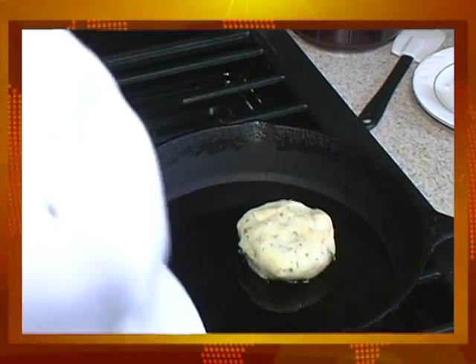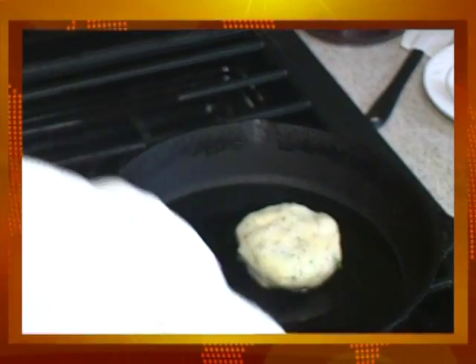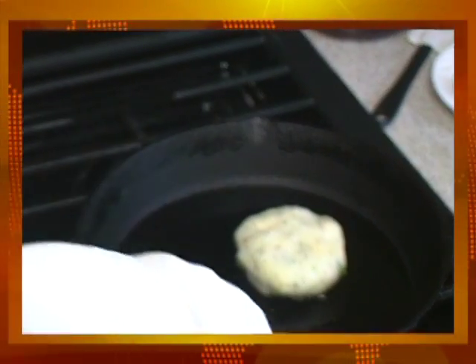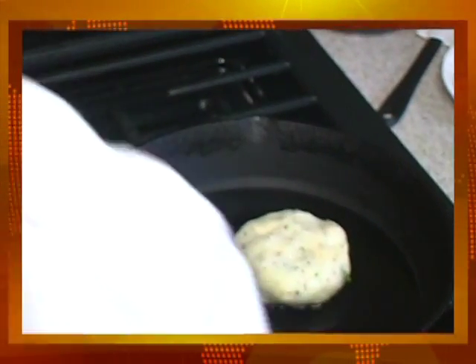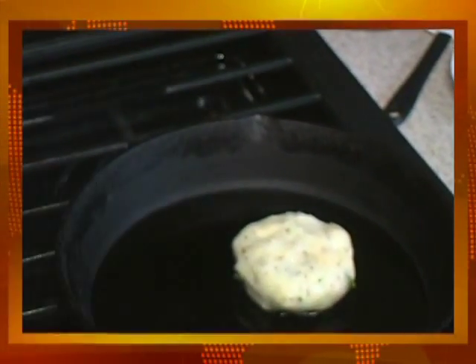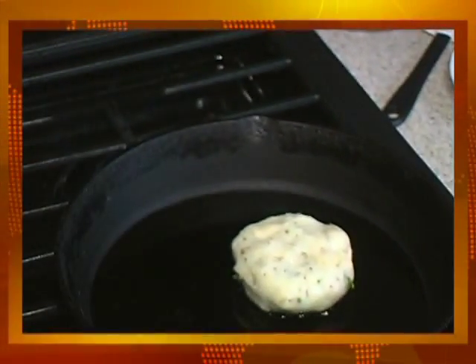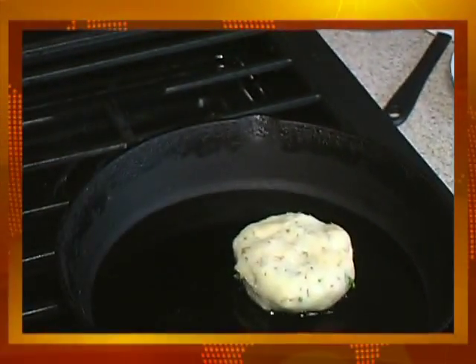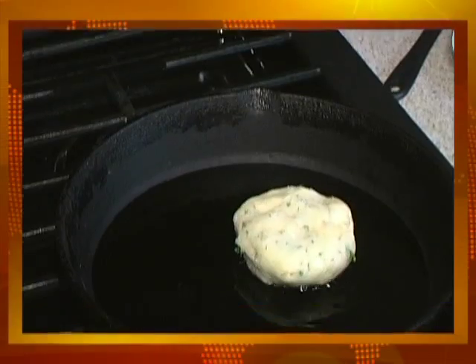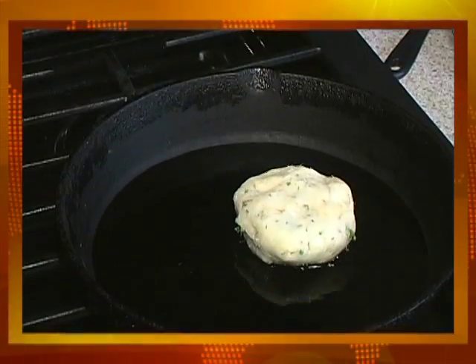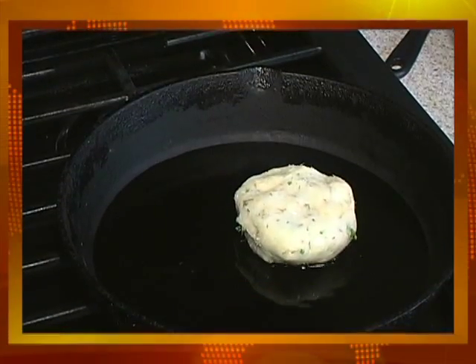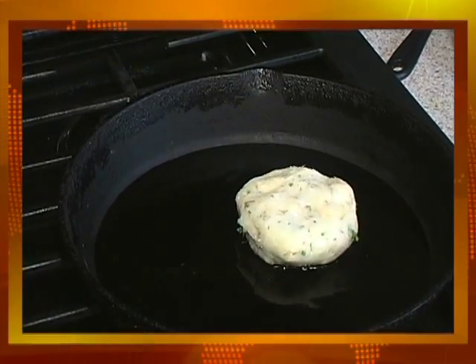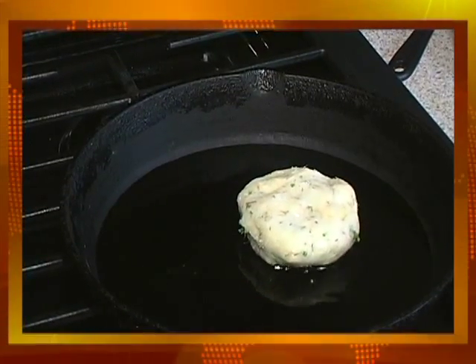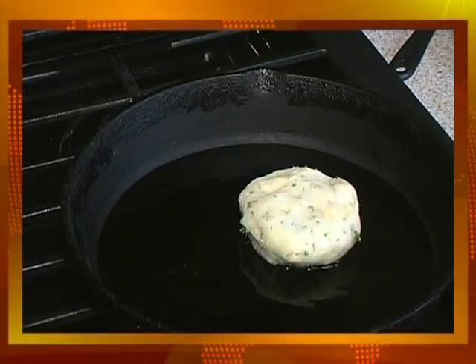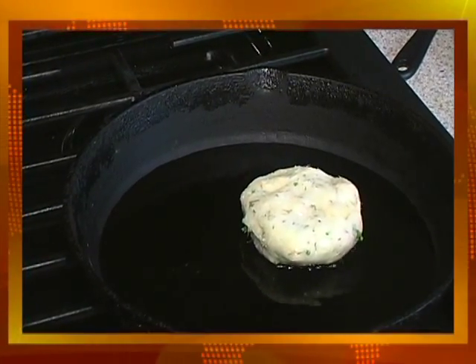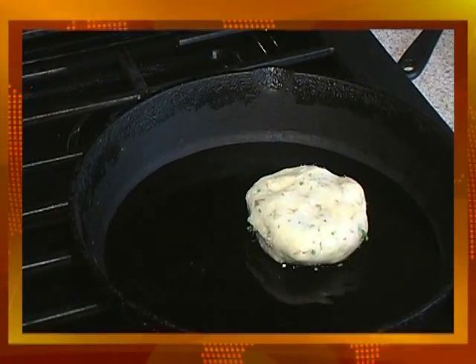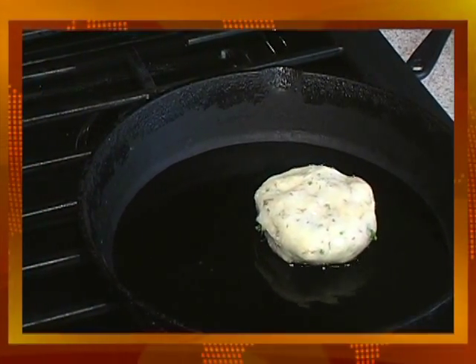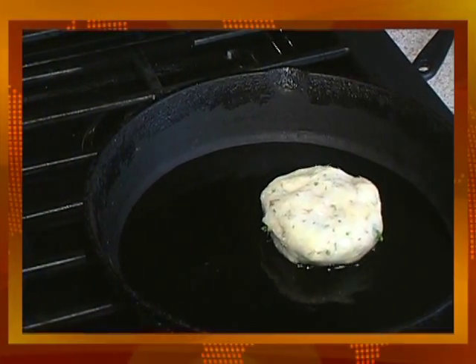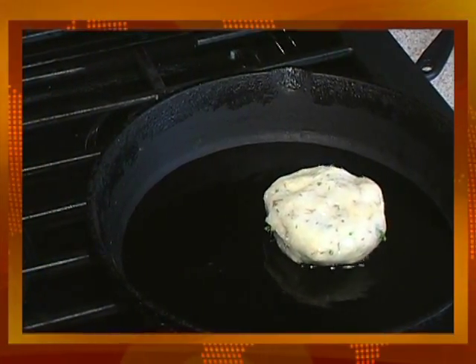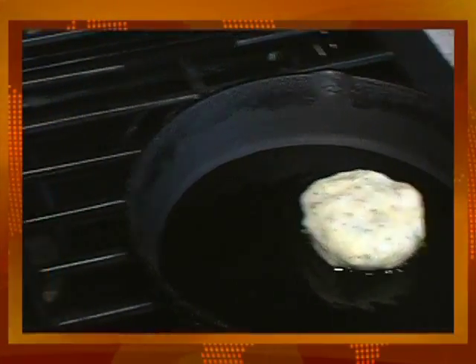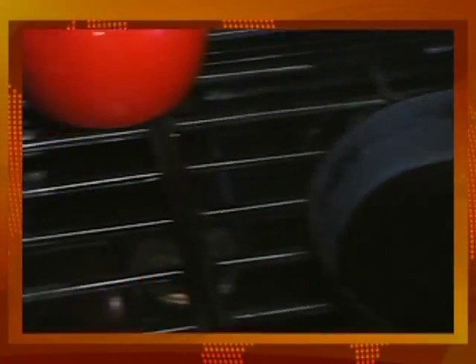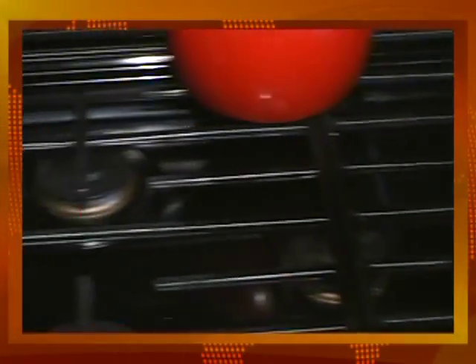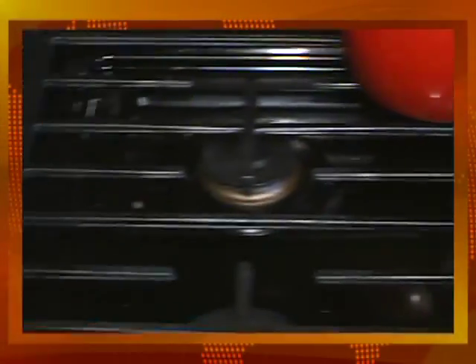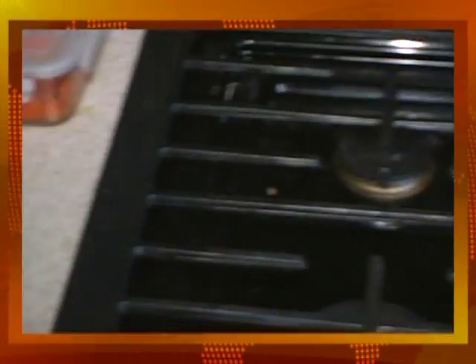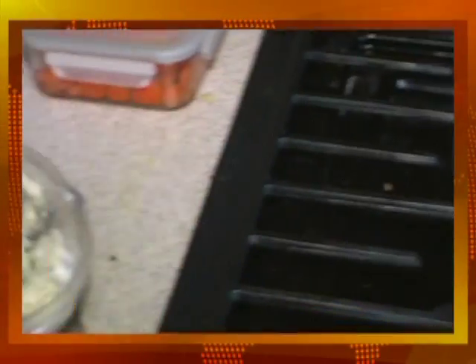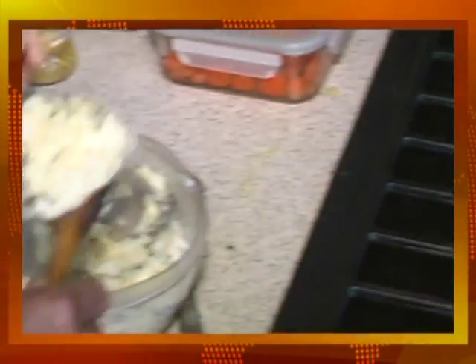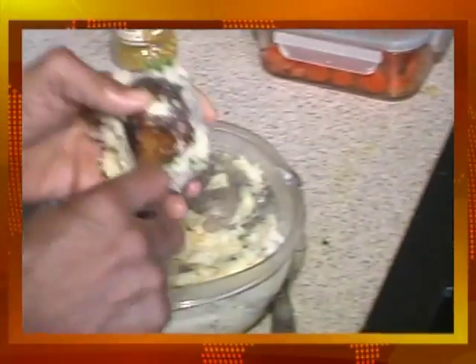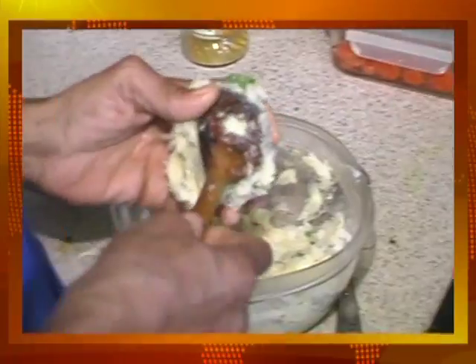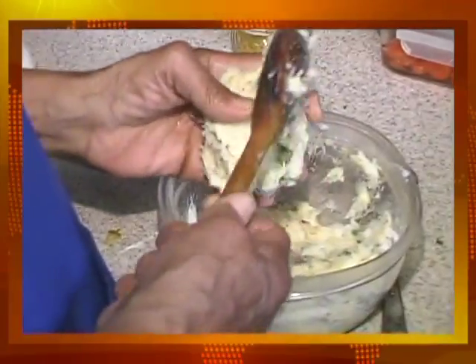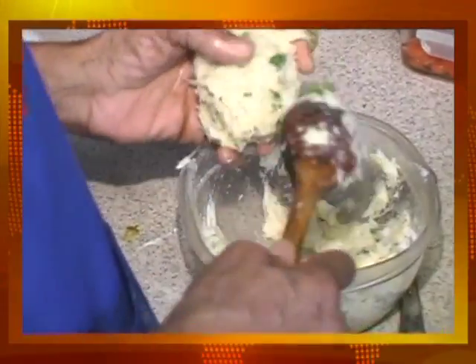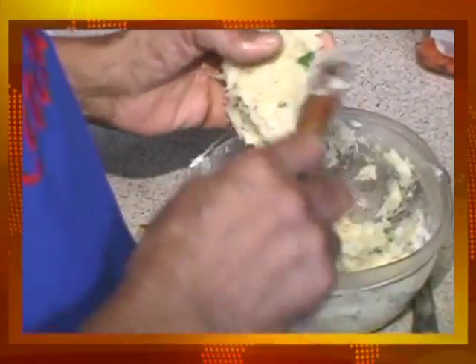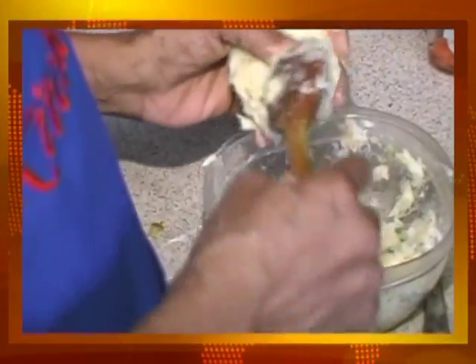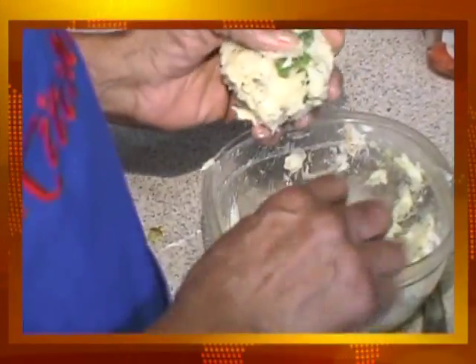When you're cooking that, you do it until it's golden brown. You turn it over, and once it's golden brown on both sides it's good to go.